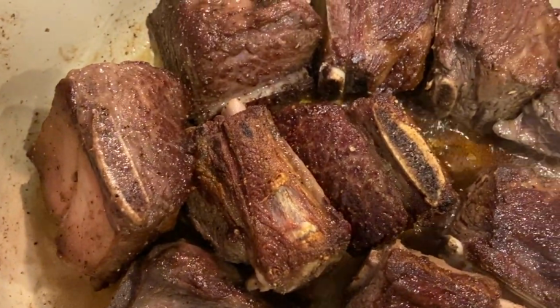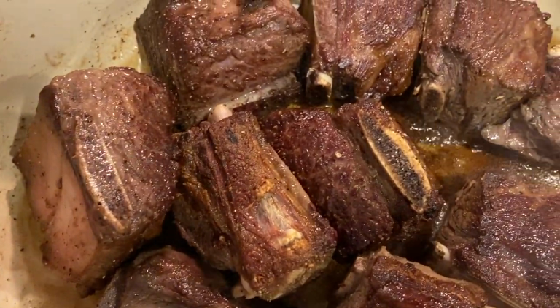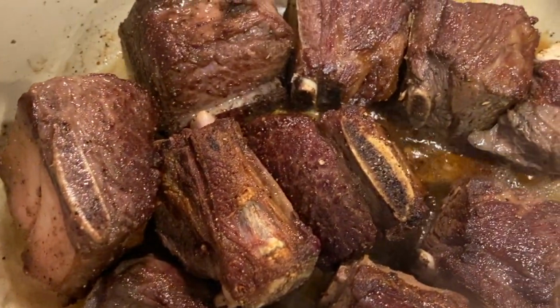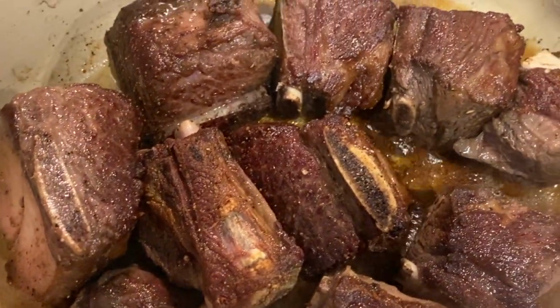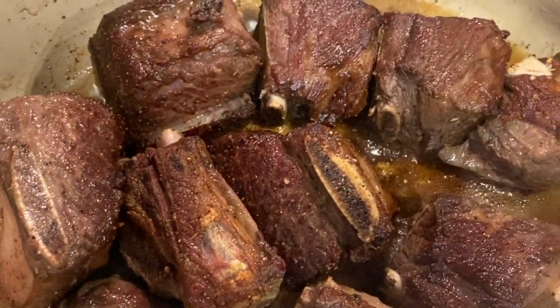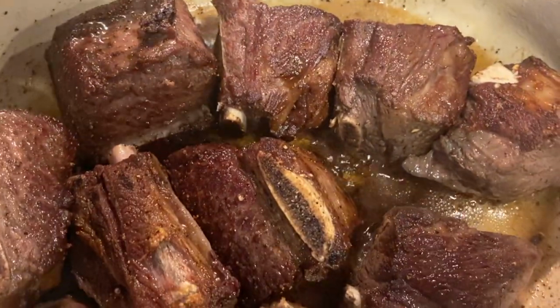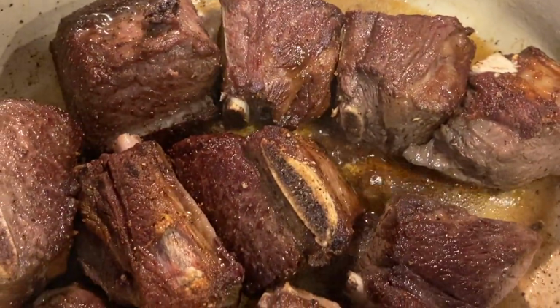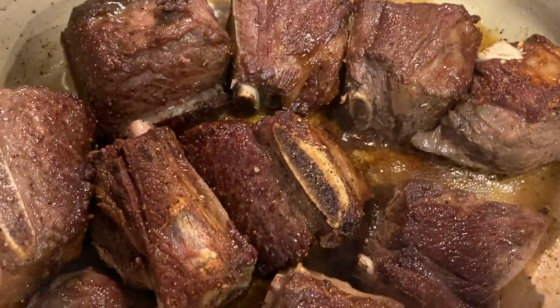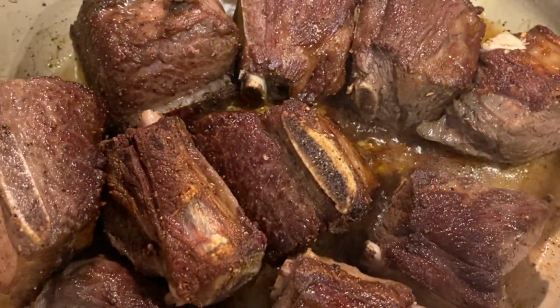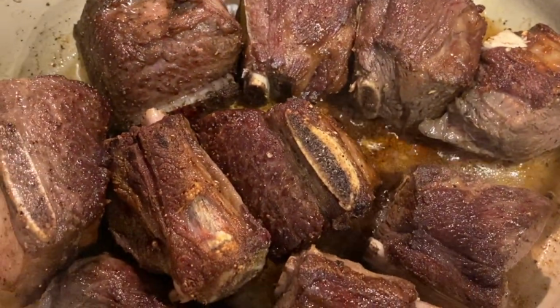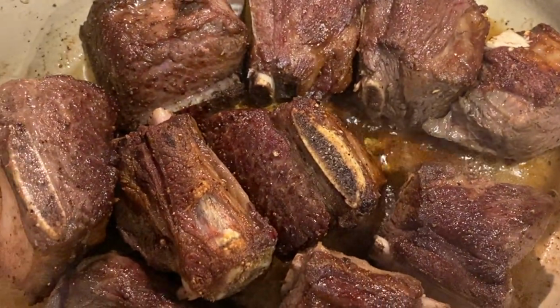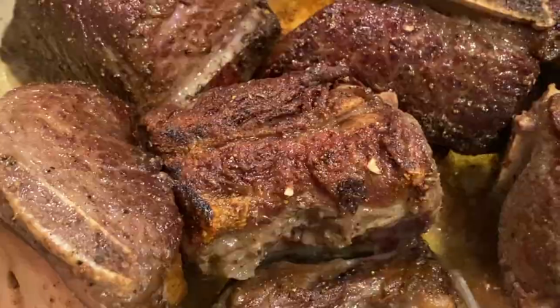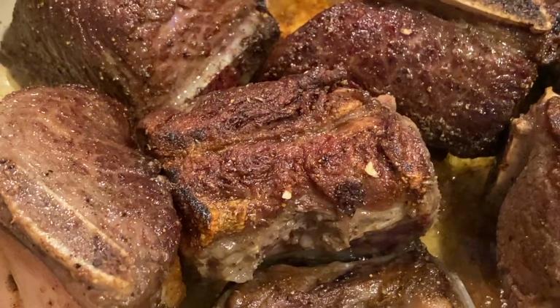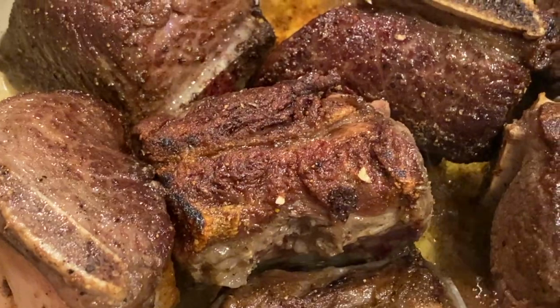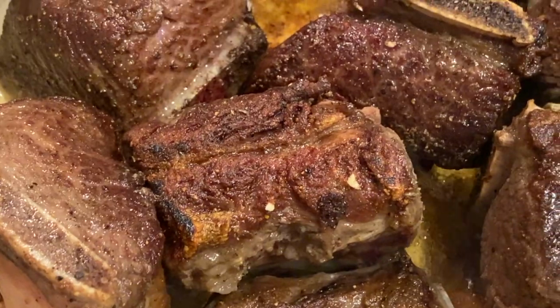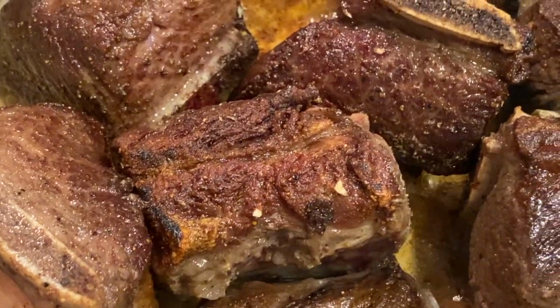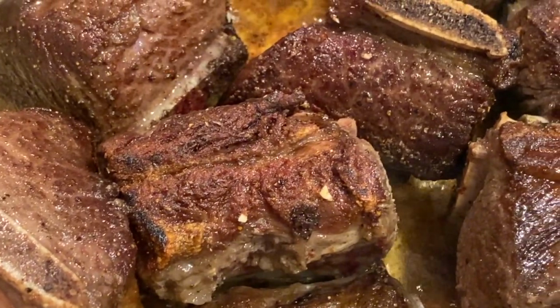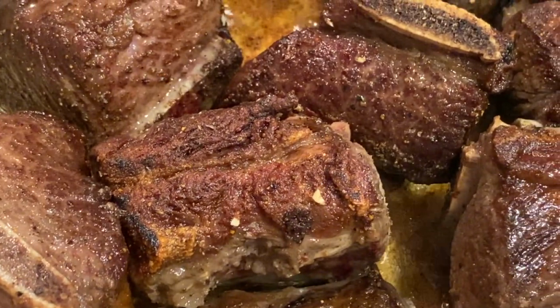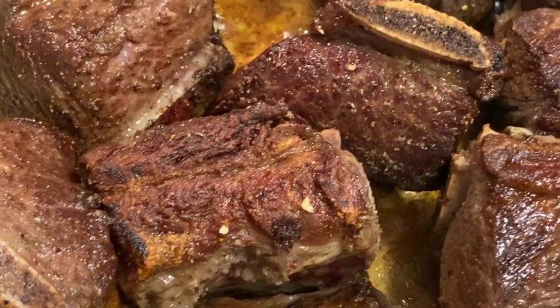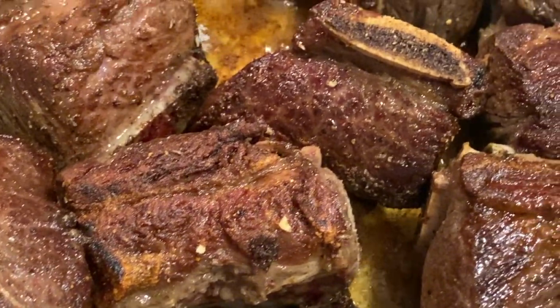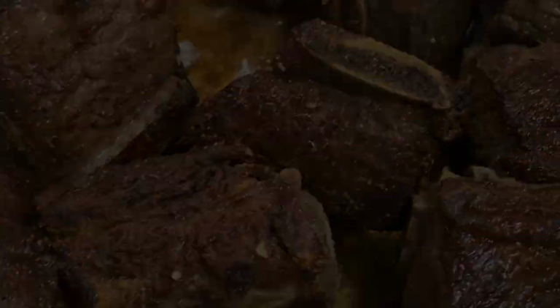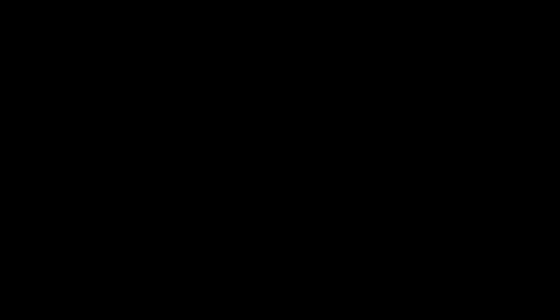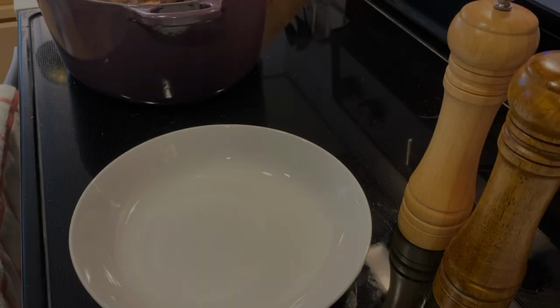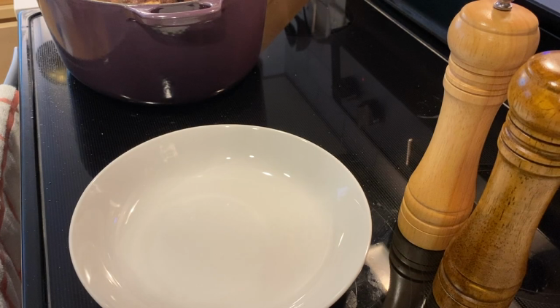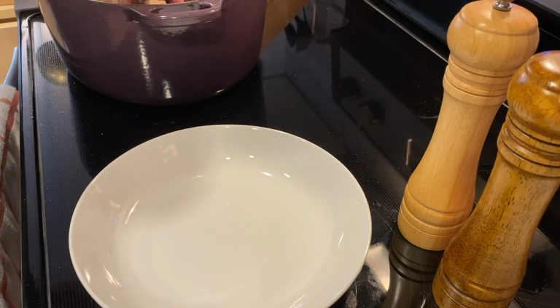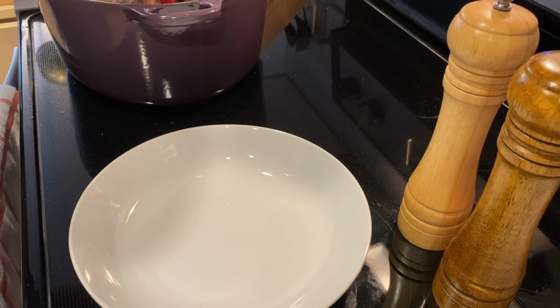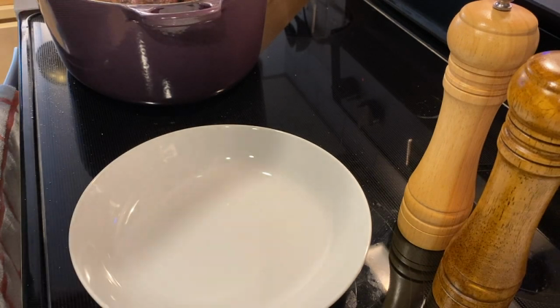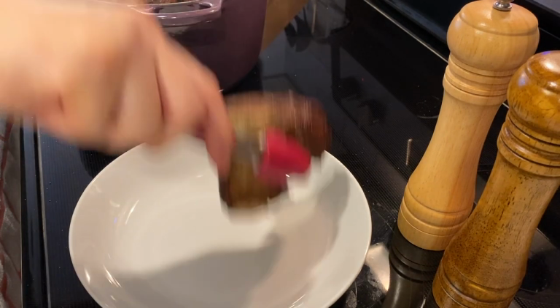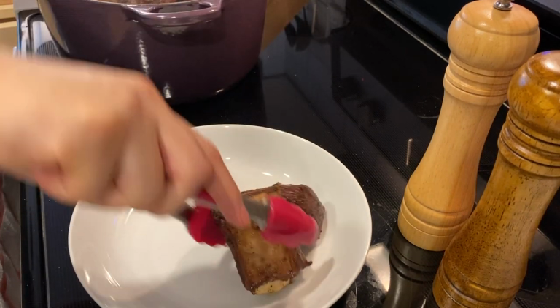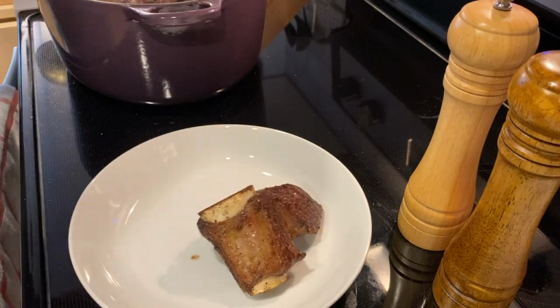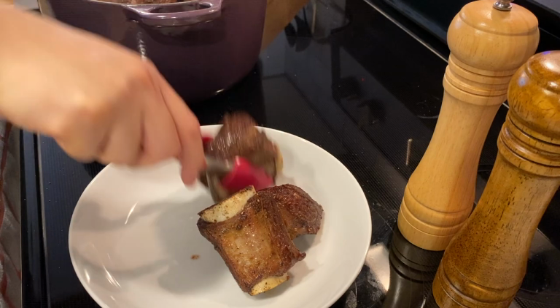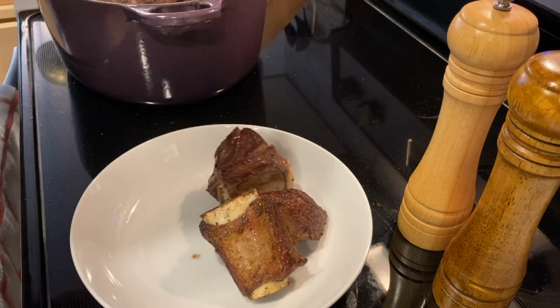When you're done, this is what you should be seeing. Remove the short ribs and let them rest.